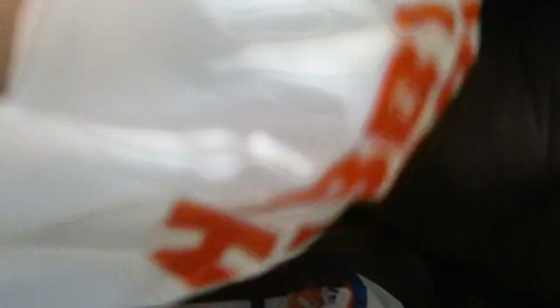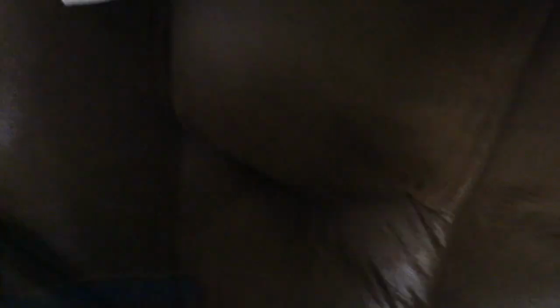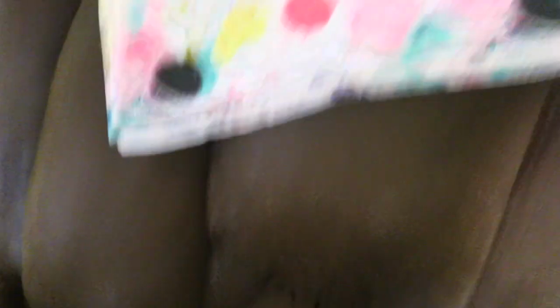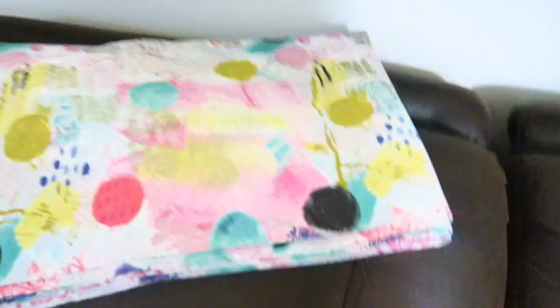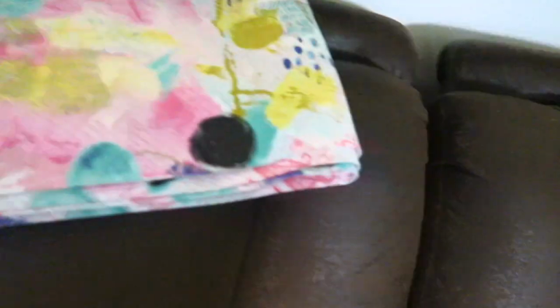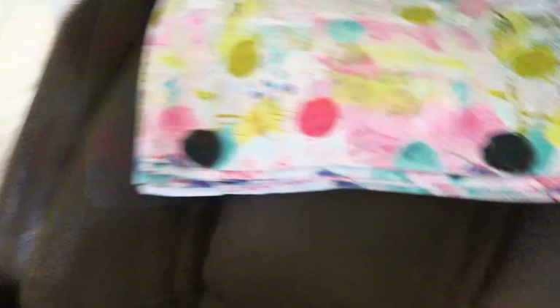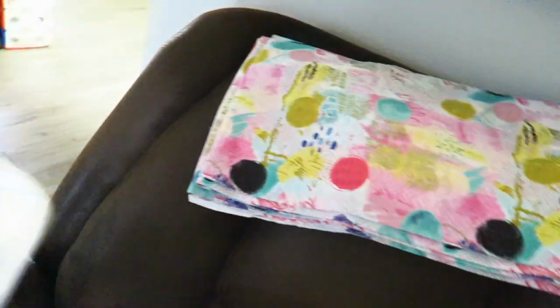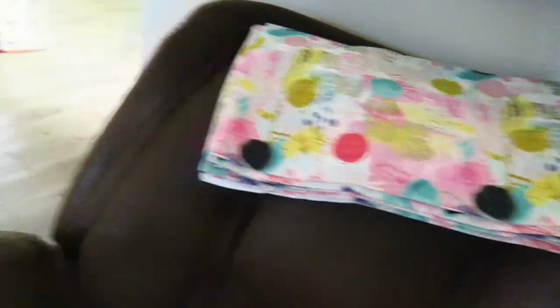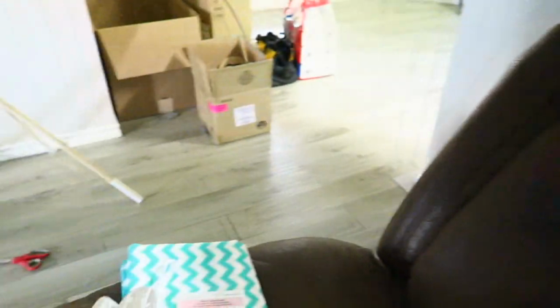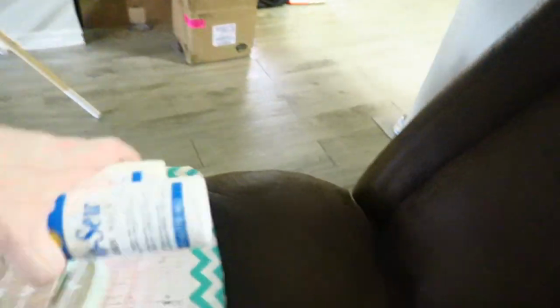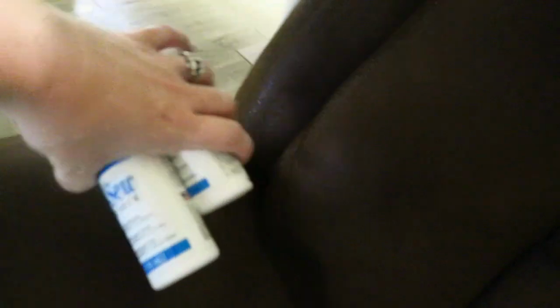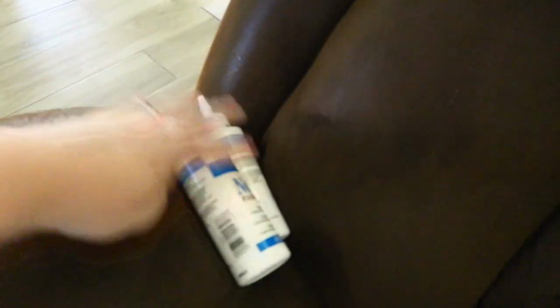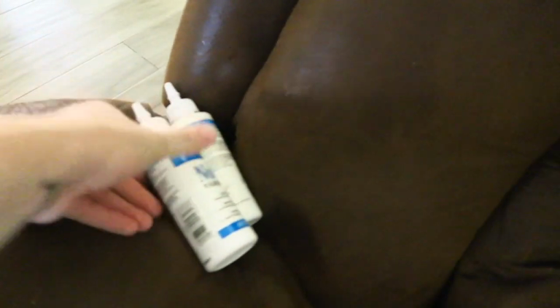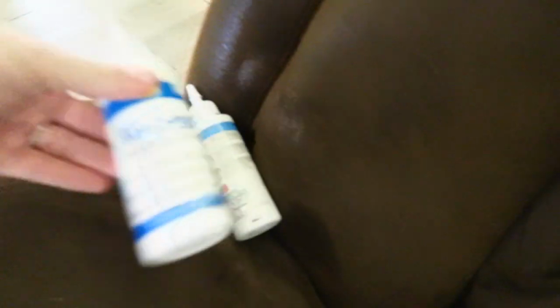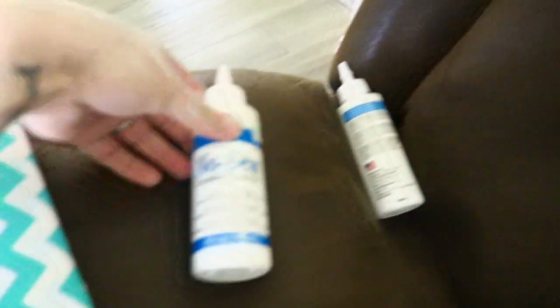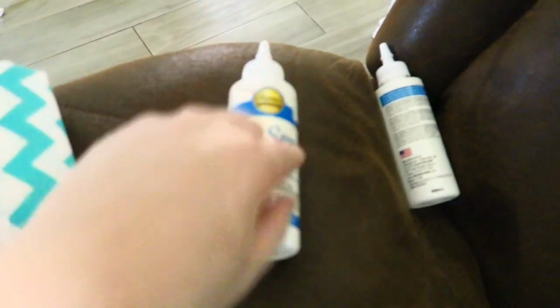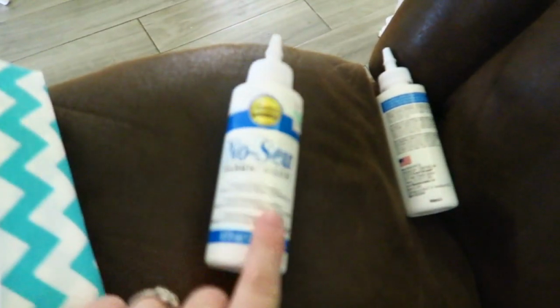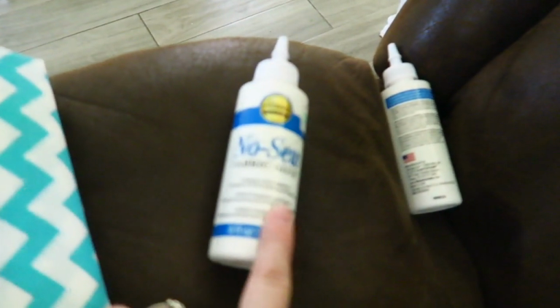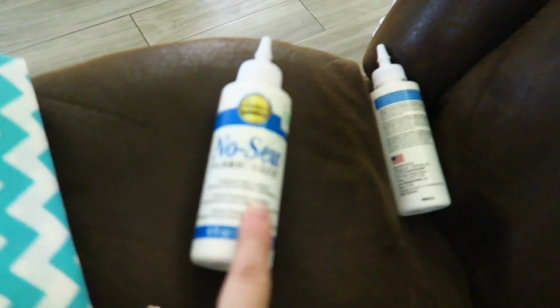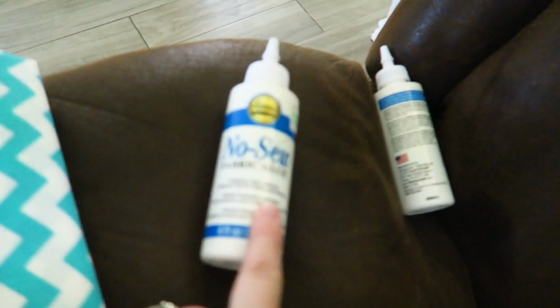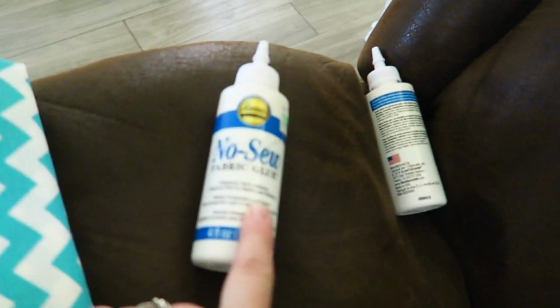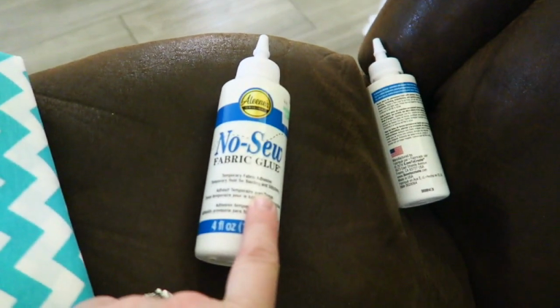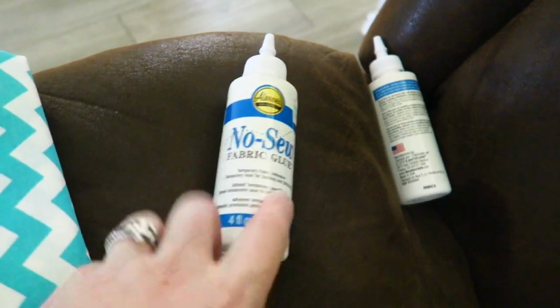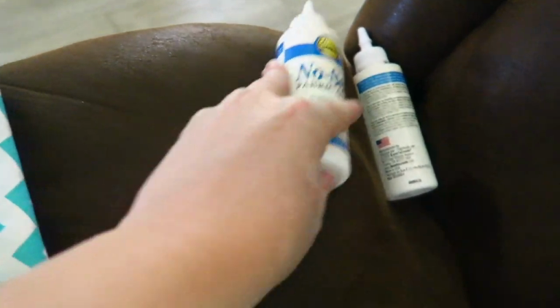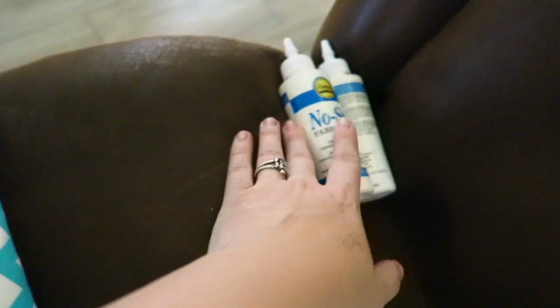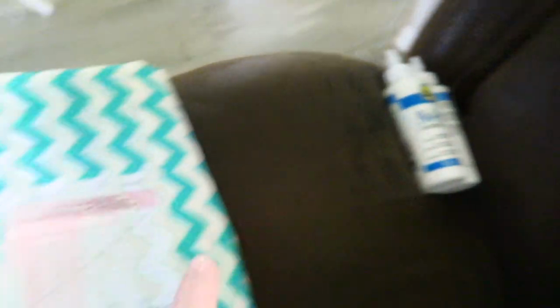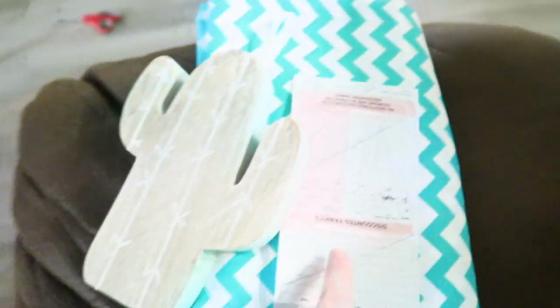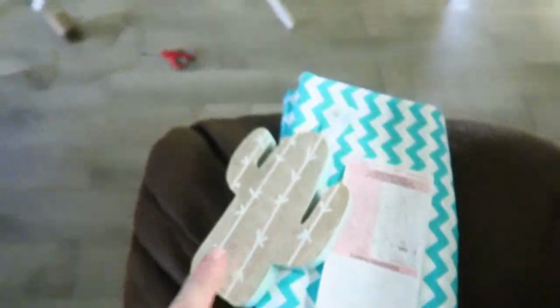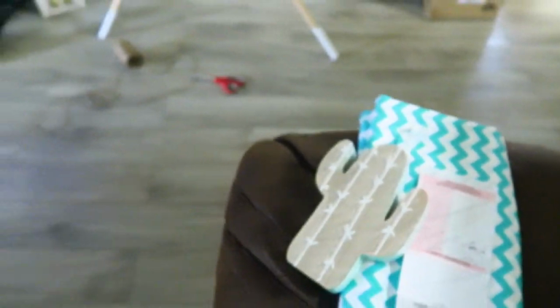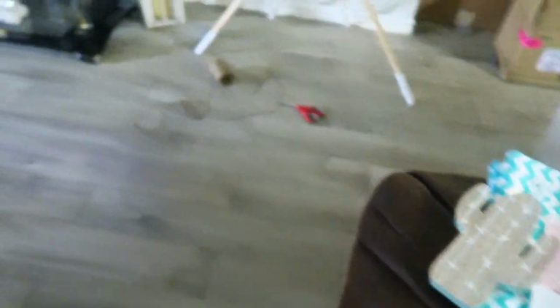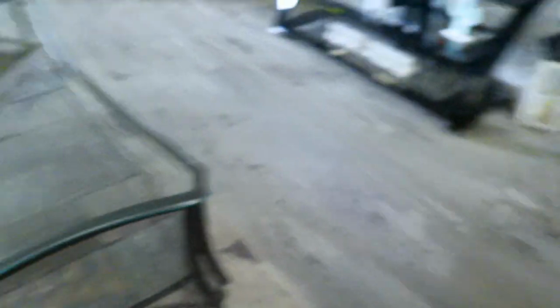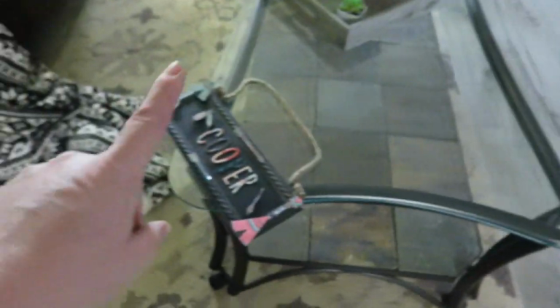Instead of sewing — which I do, if you've been watching you've seen it in other vlogs — I'm going to use no-sew fabric glue on this project to see if it works.